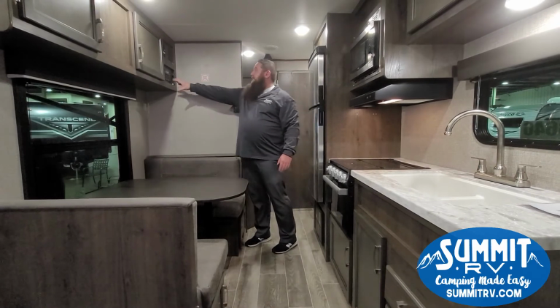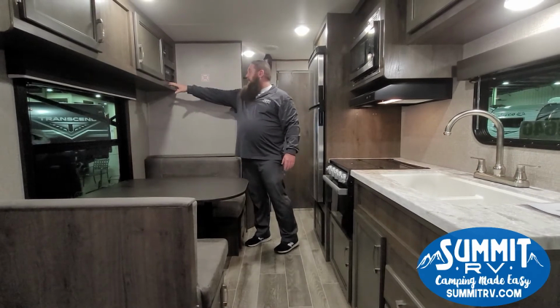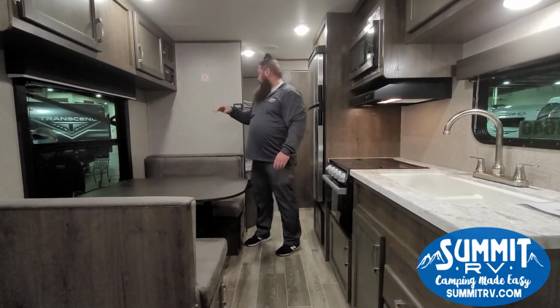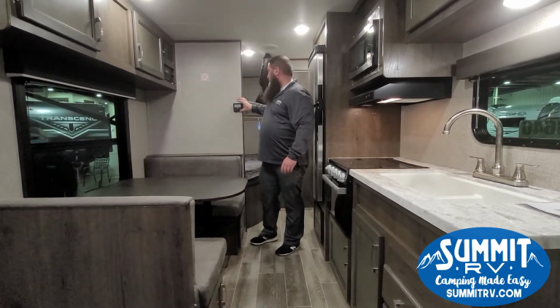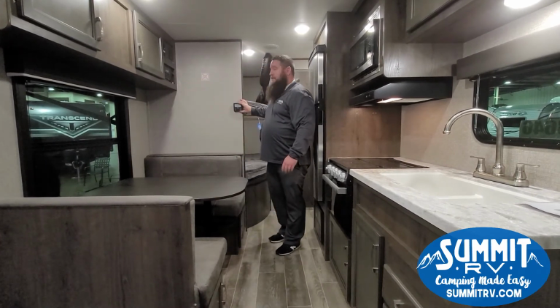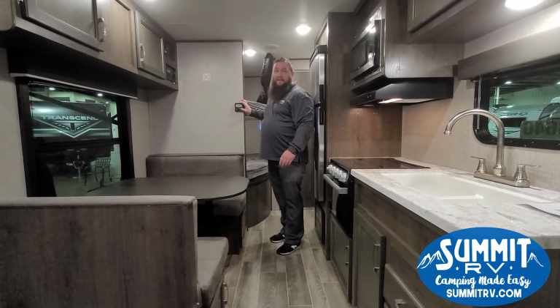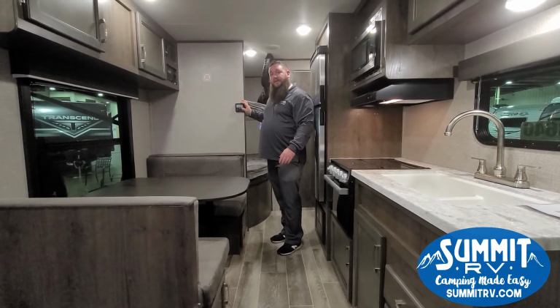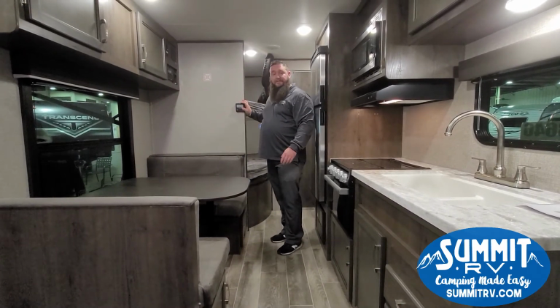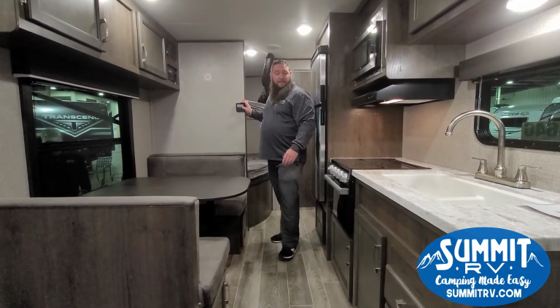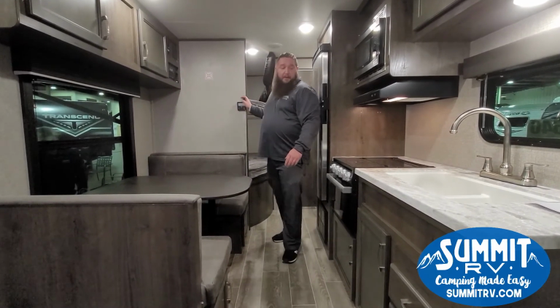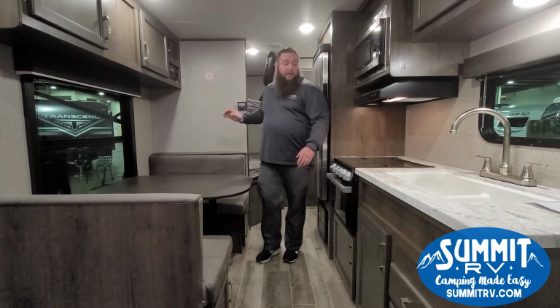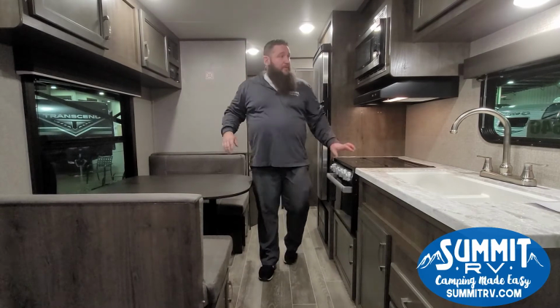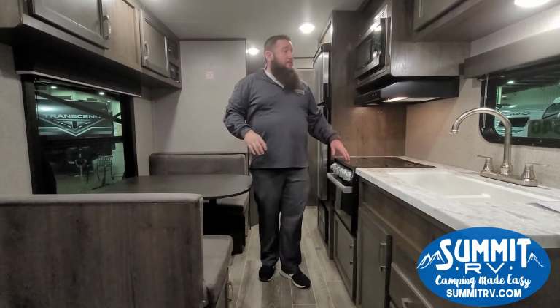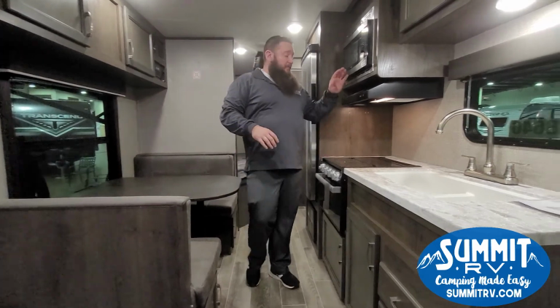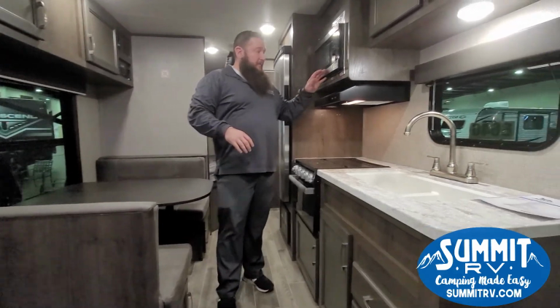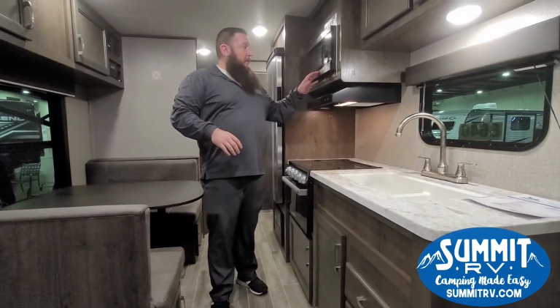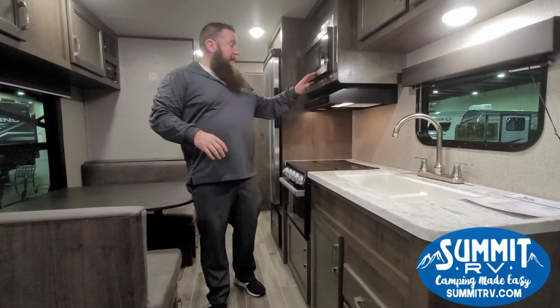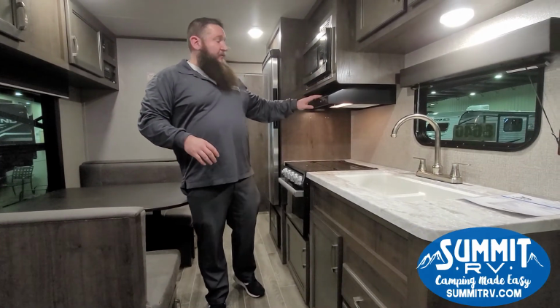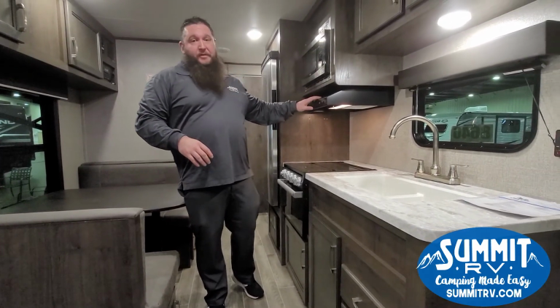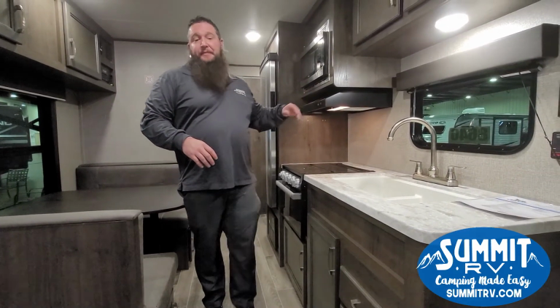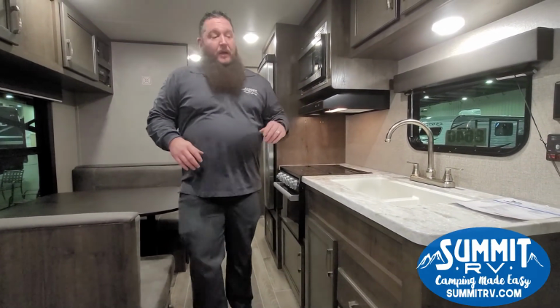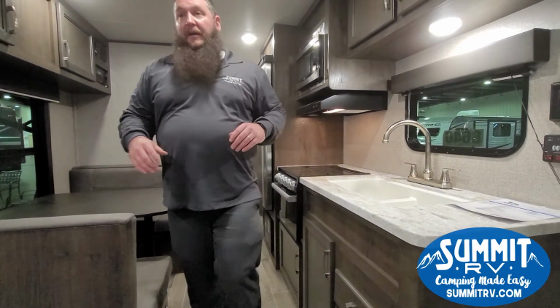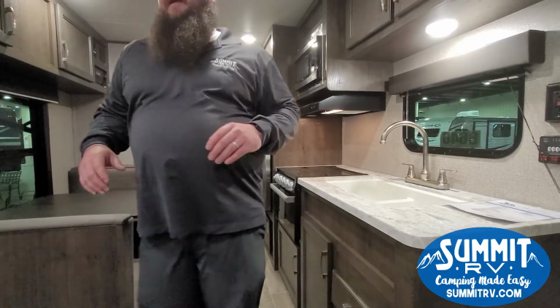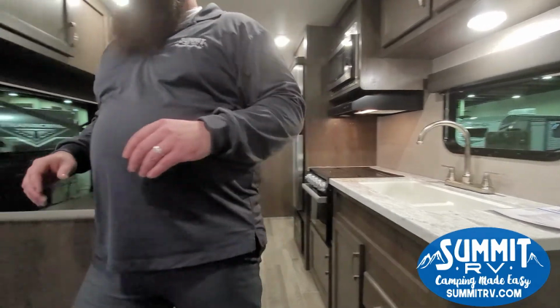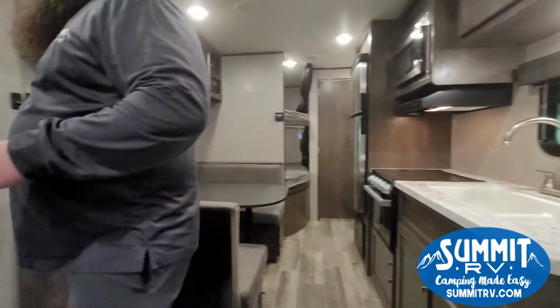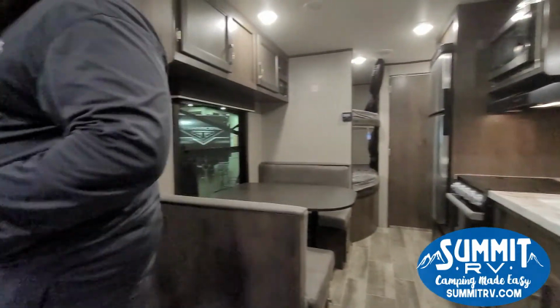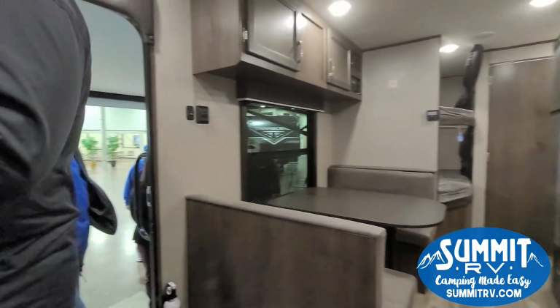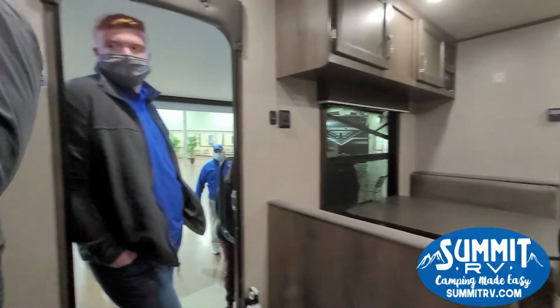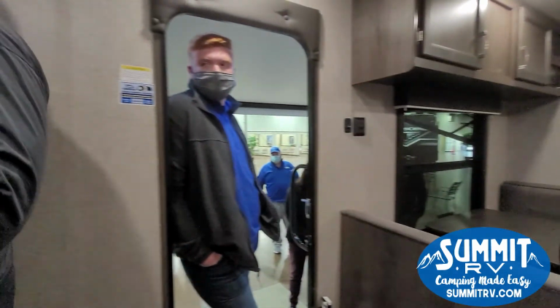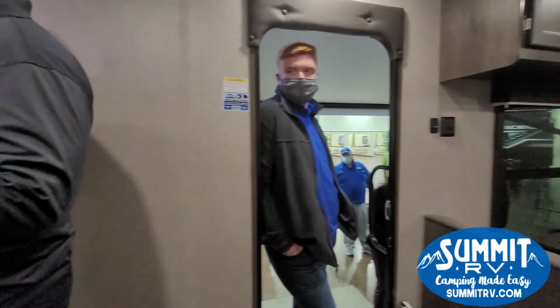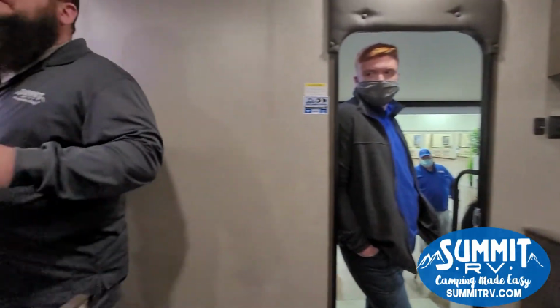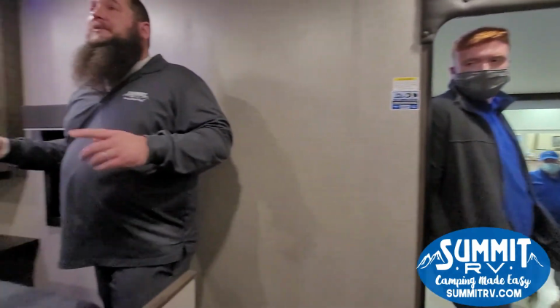On the outside you have your place for a TV — you can mount it right there. Here's your DVD player and here's your thermostat, everything all digital. Of course your stove, microwave, and range hood.